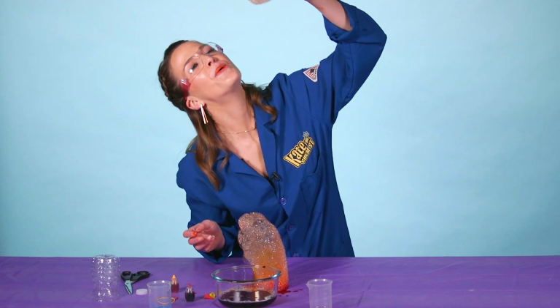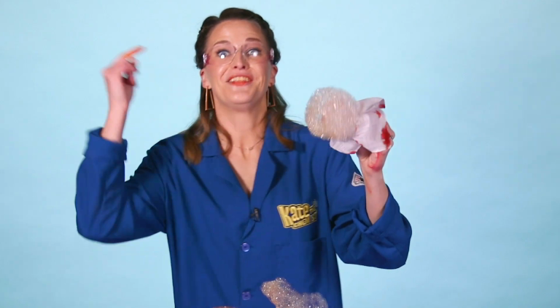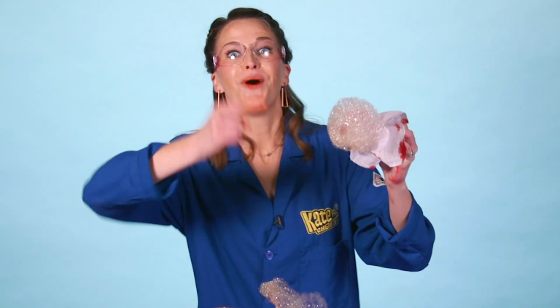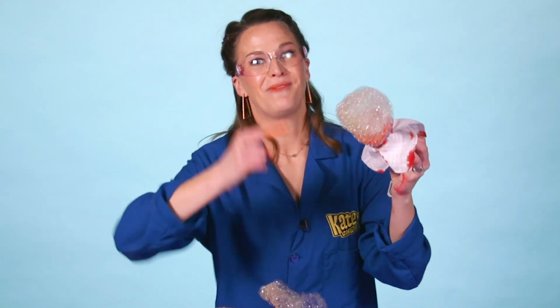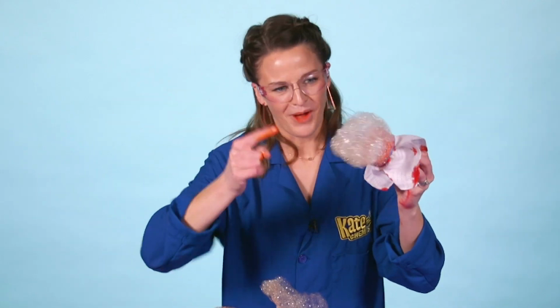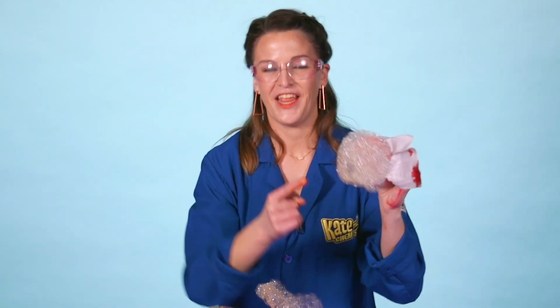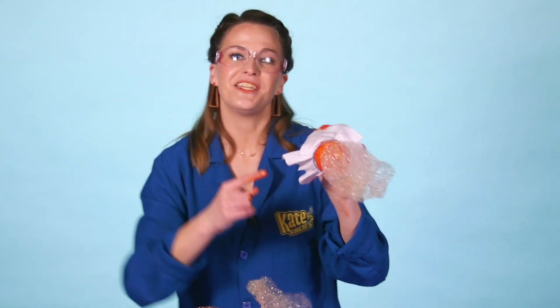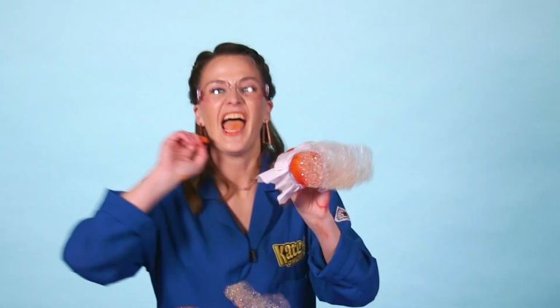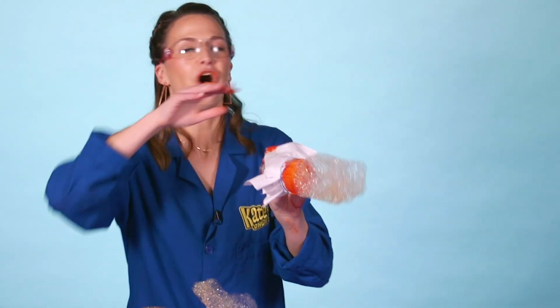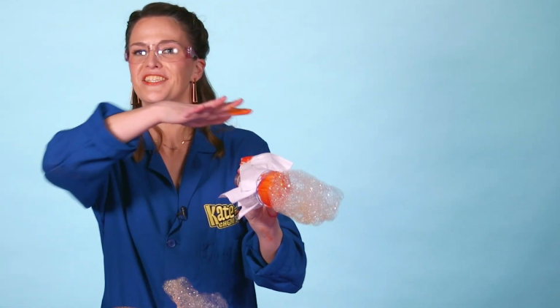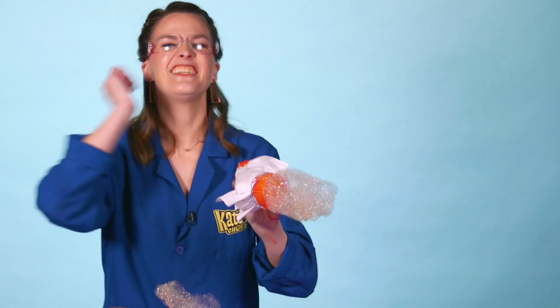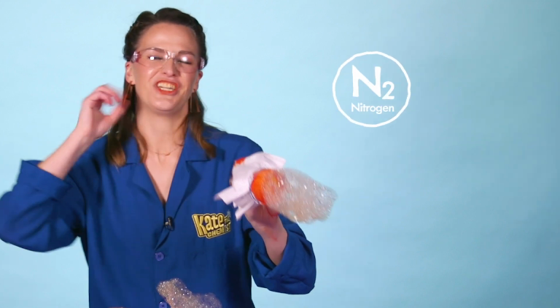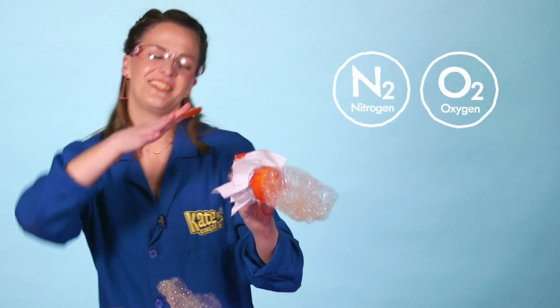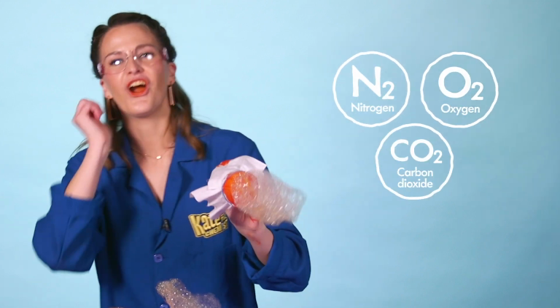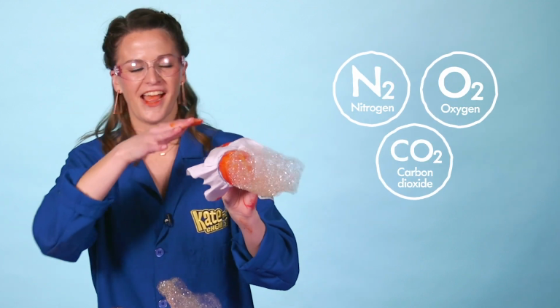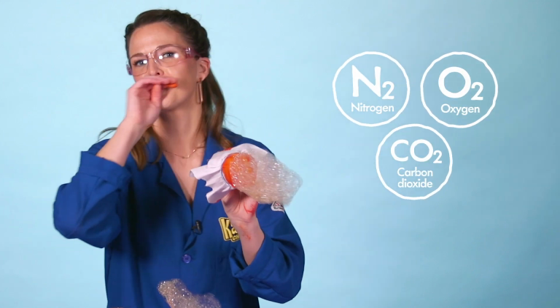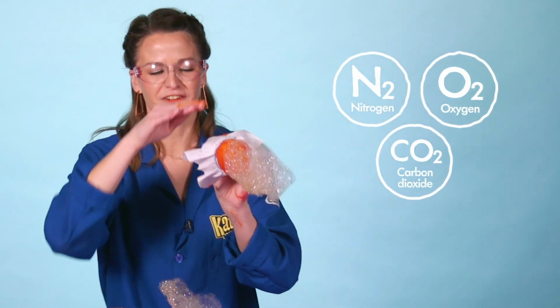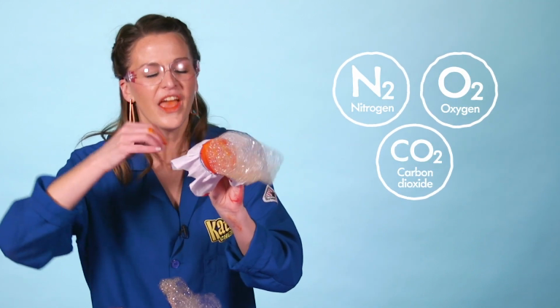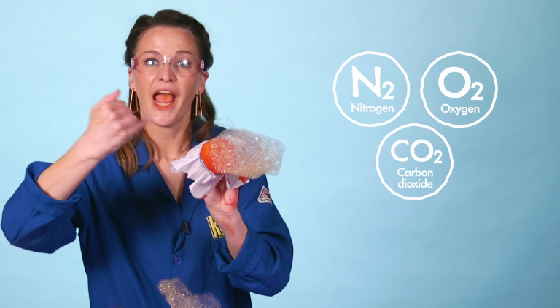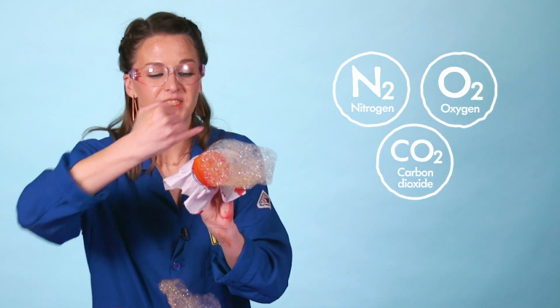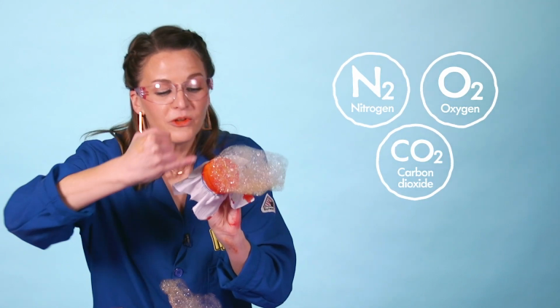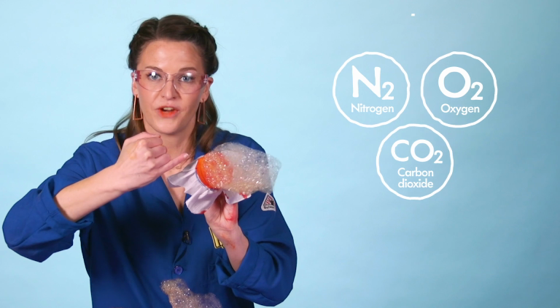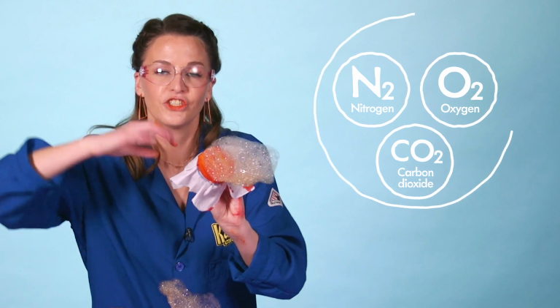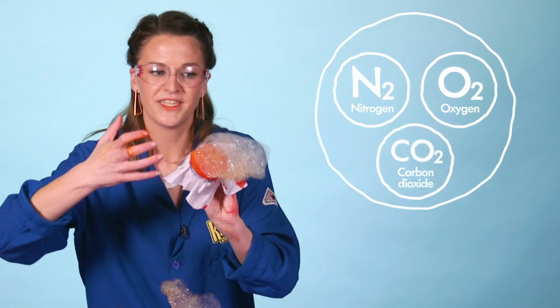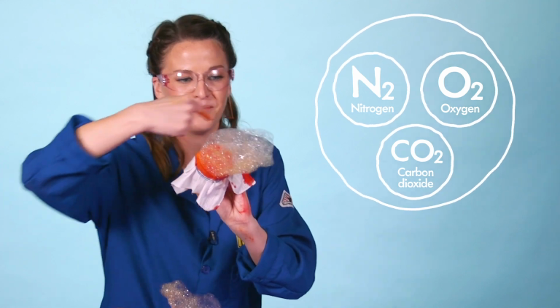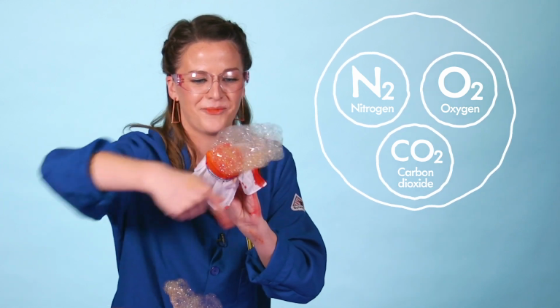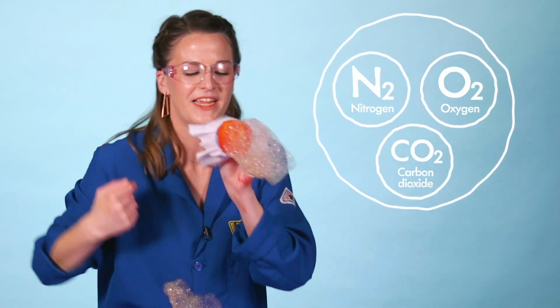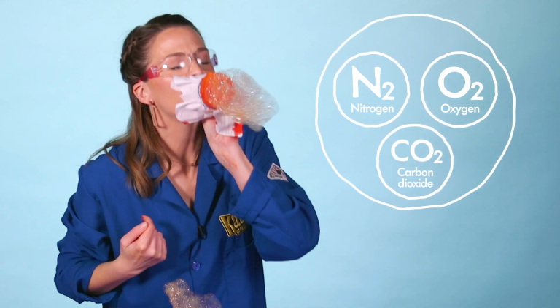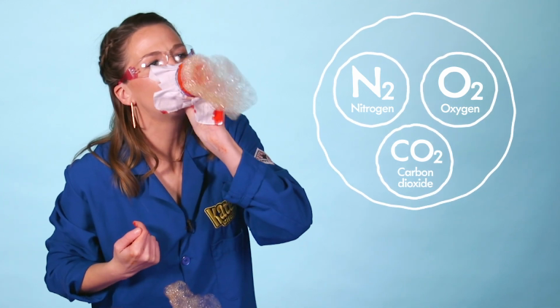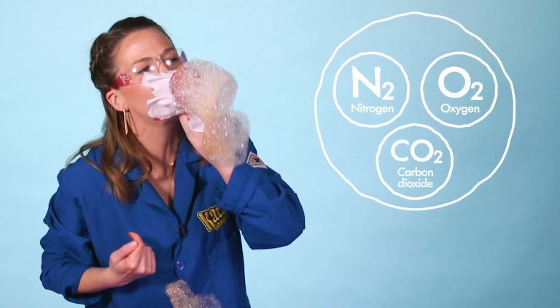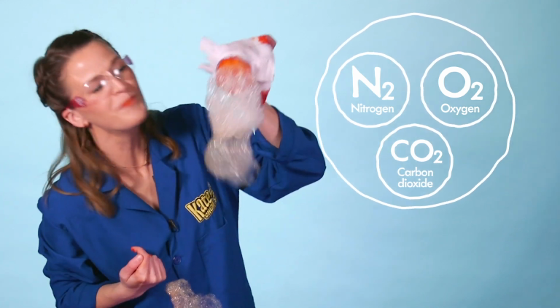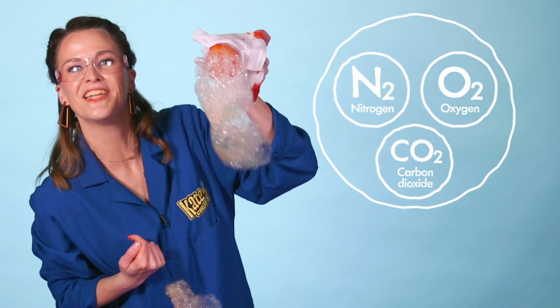And that's your bubble snake. This is one amazing bubble snake. What we did is we exhaled all these gases — nitrogen, oxygen, carbon dioxide — coming right out of our mouth. And what happens is the bubble solution right there traps the gas and we end up with this amazing bubble snake.